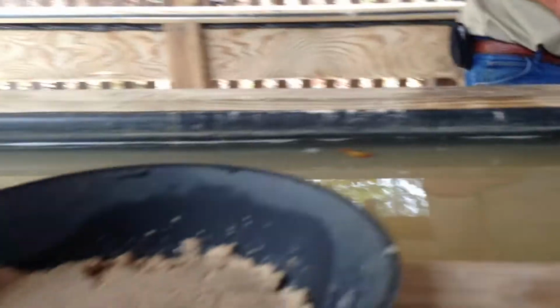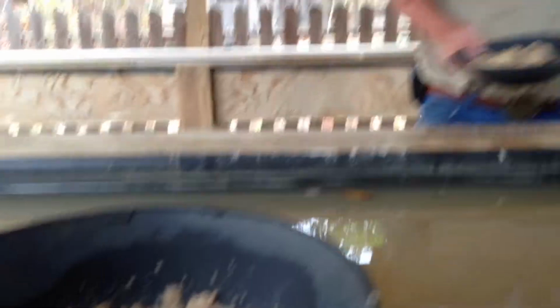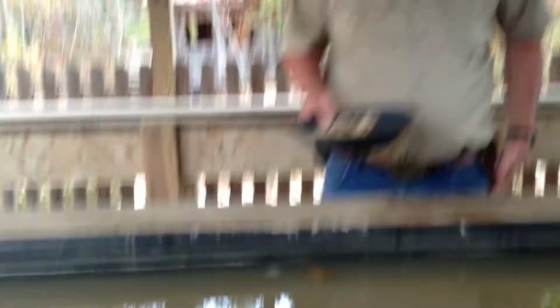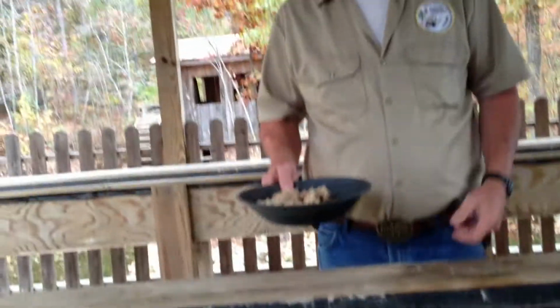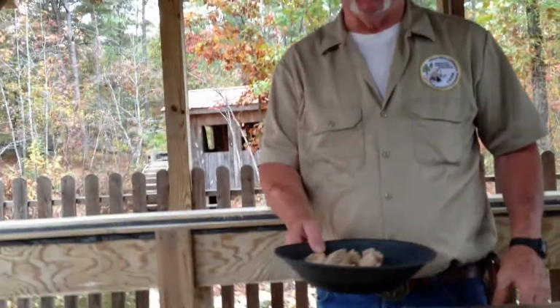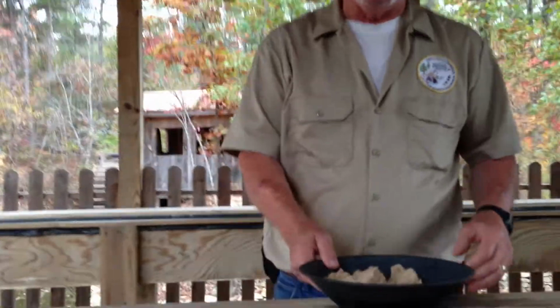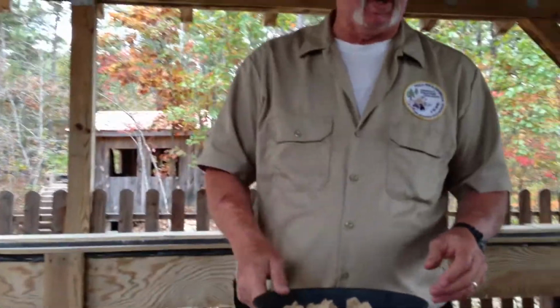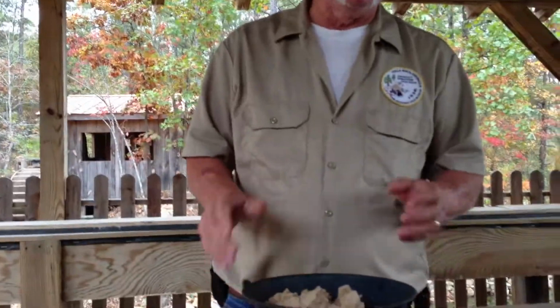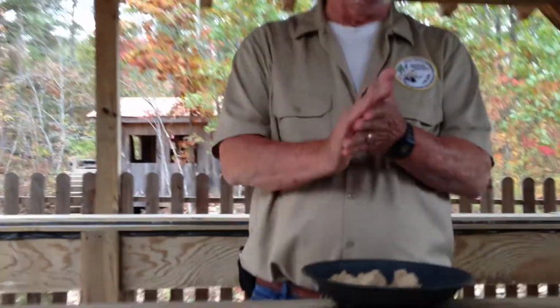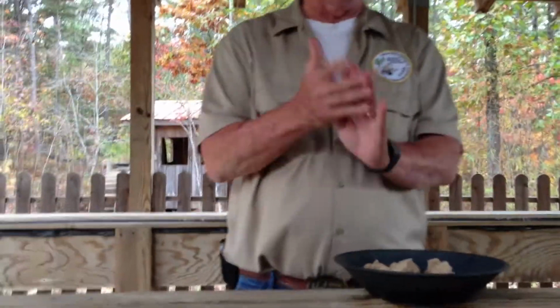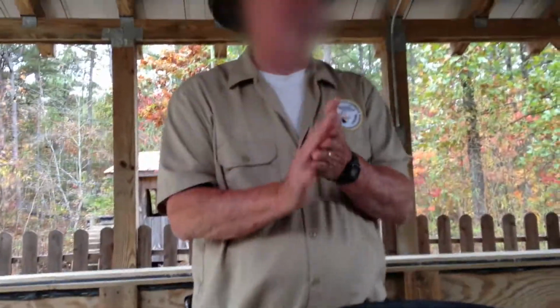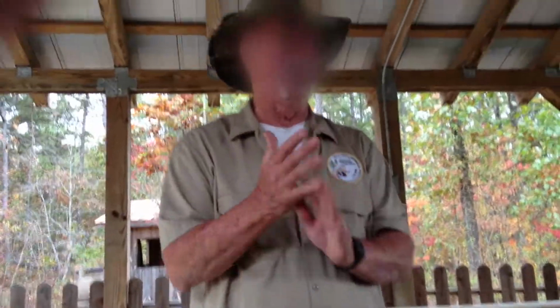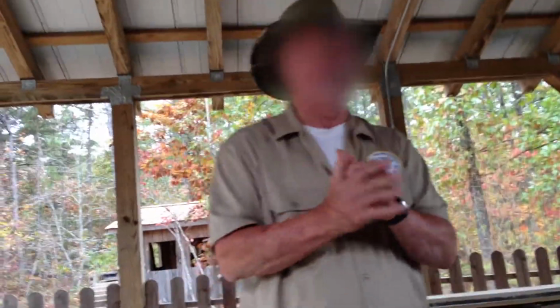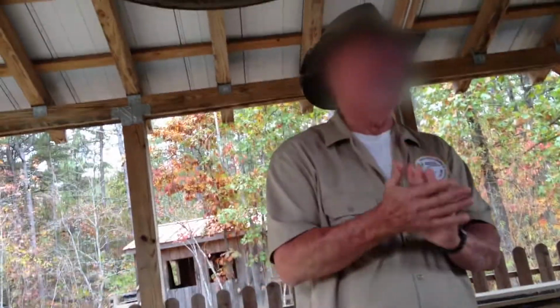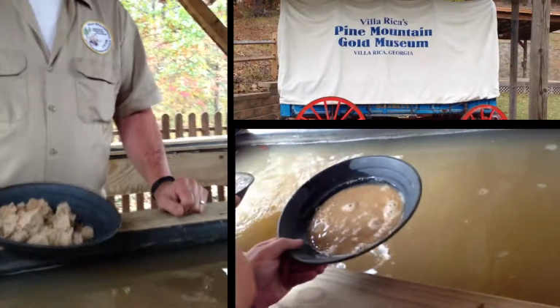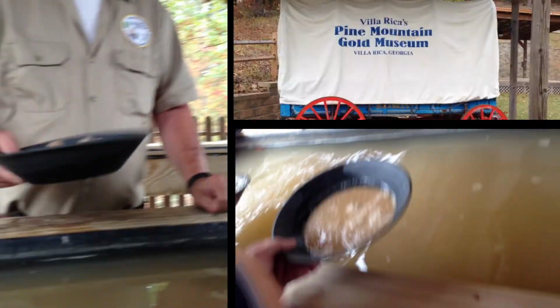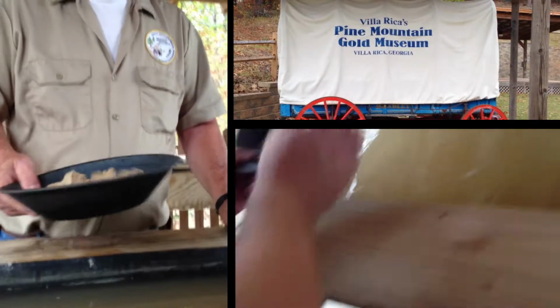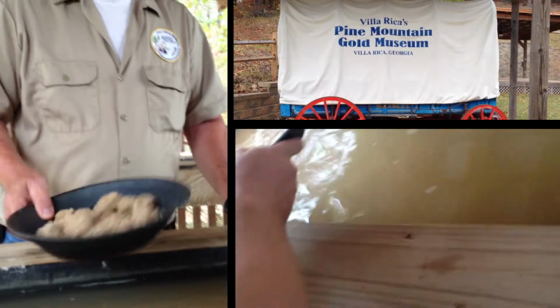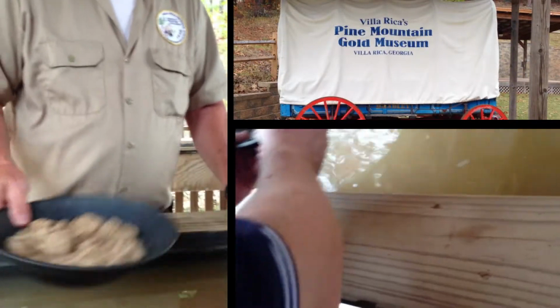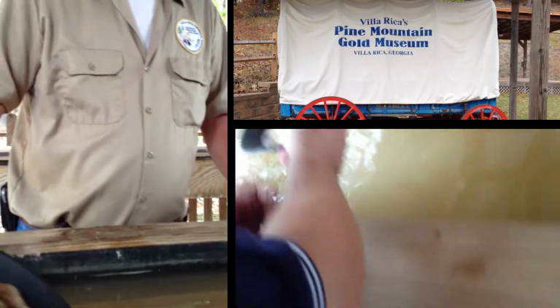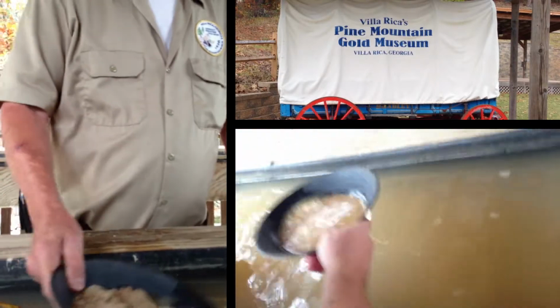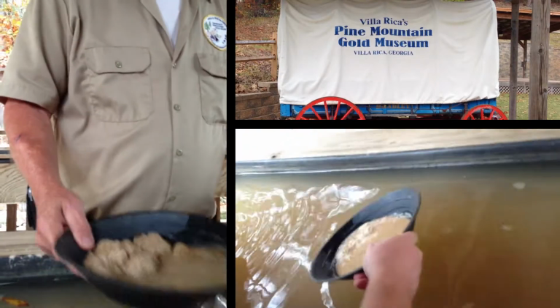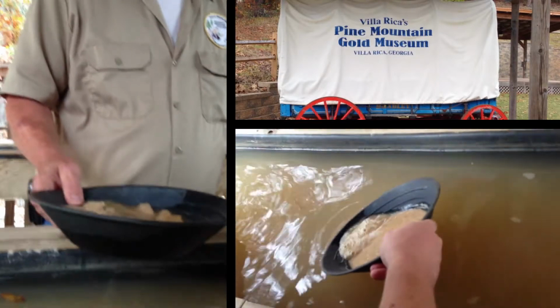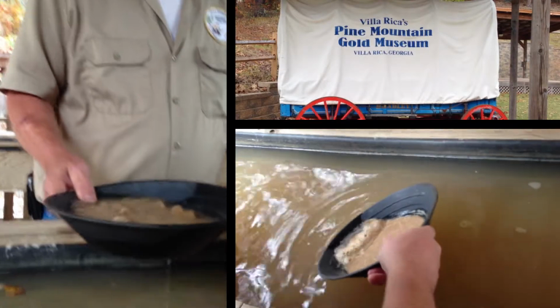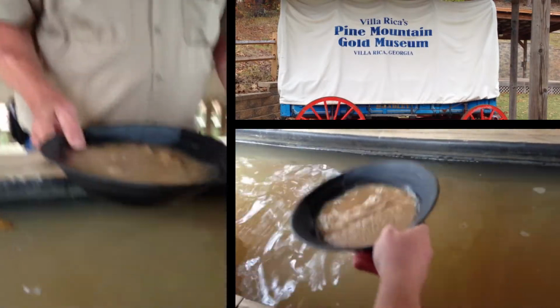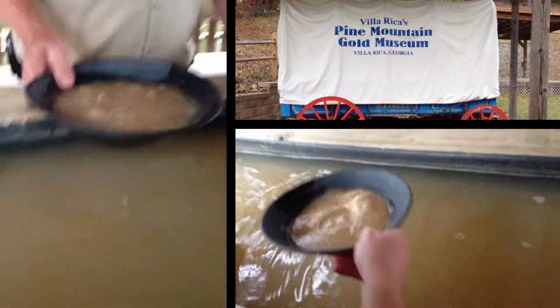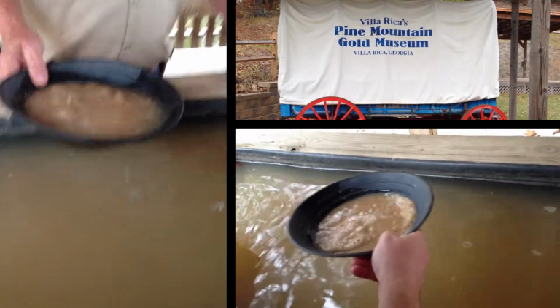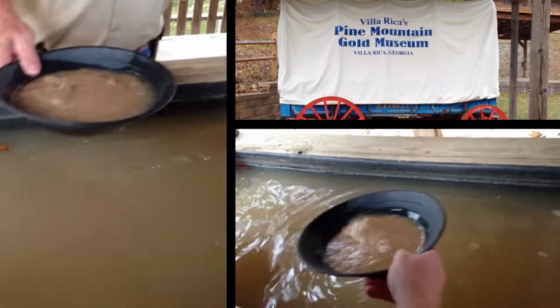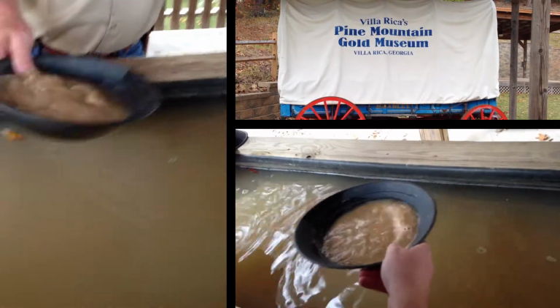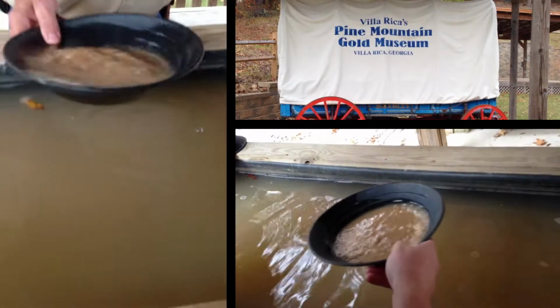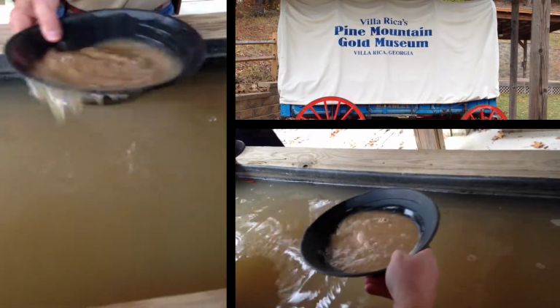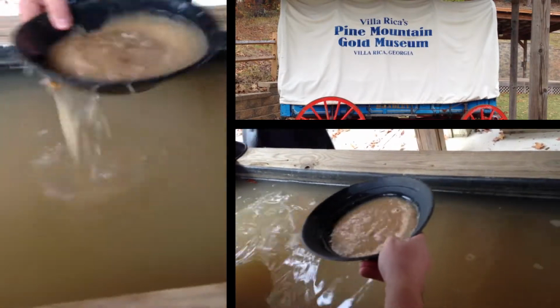I'll show y'all how to do it, then I'll help you out if you need any help. First thing you want to do, you want to put some water in it. Once you get your water in it, you want to liquefy it real good.